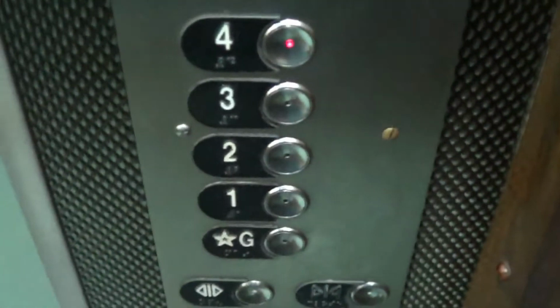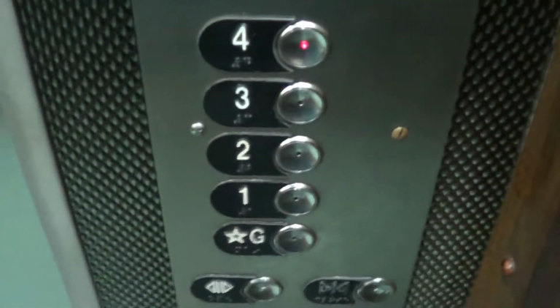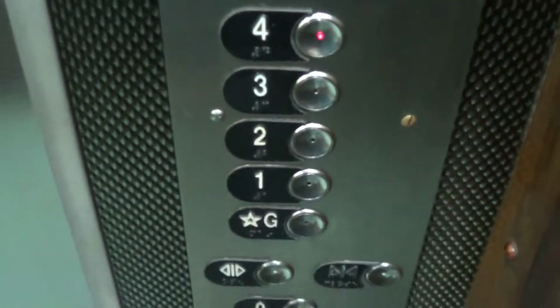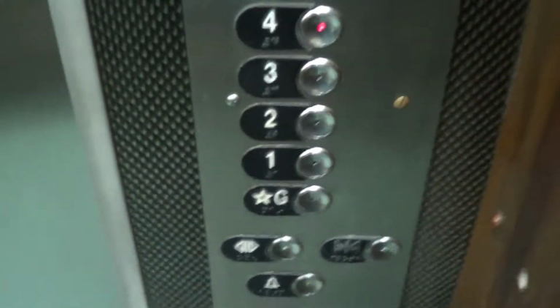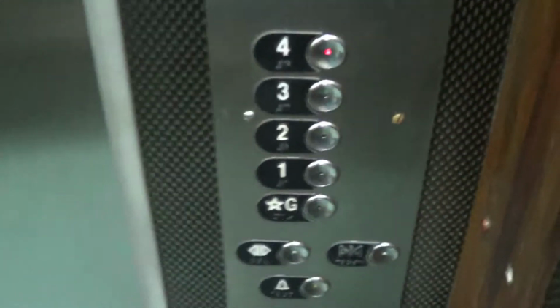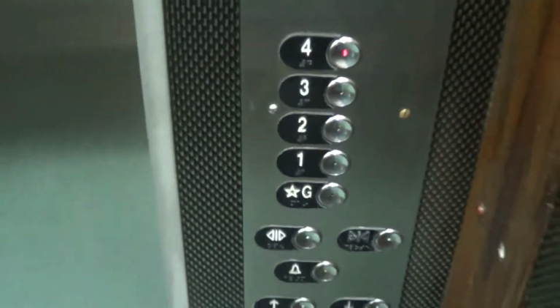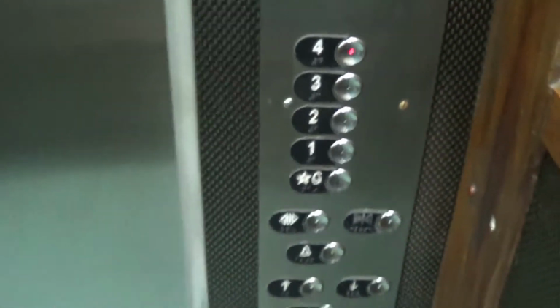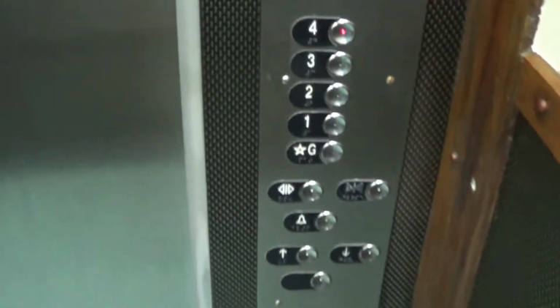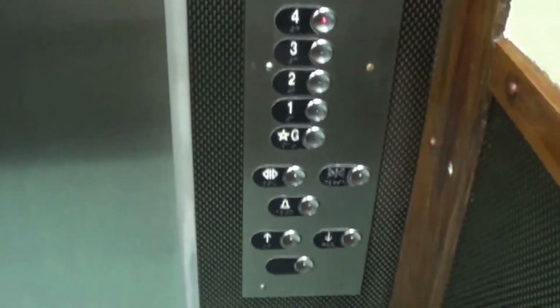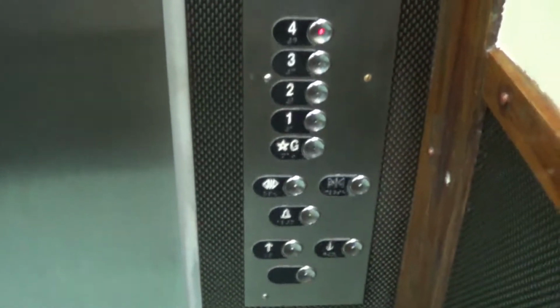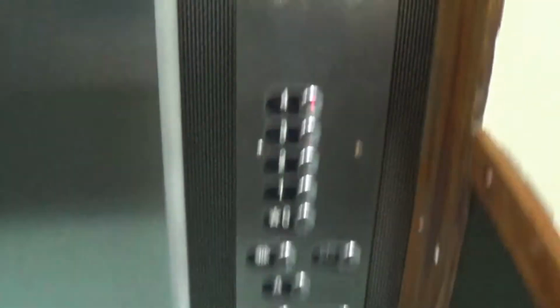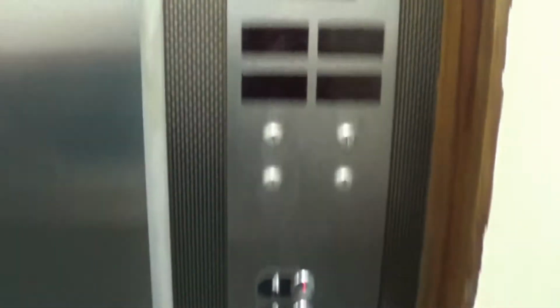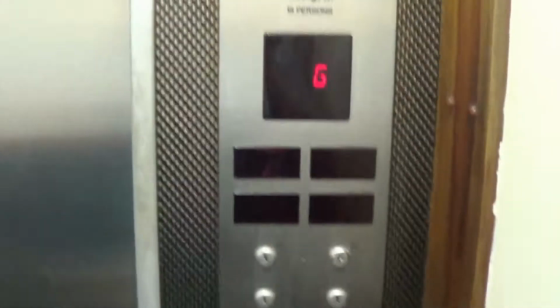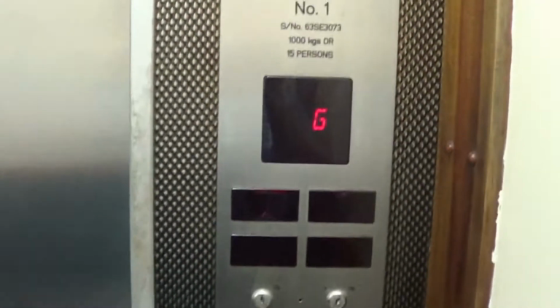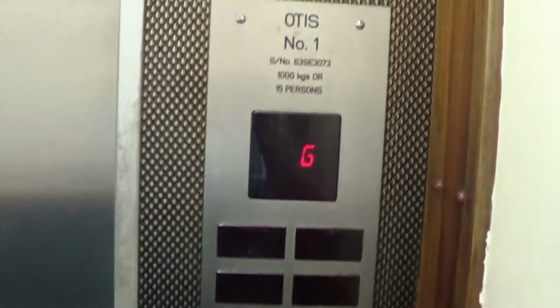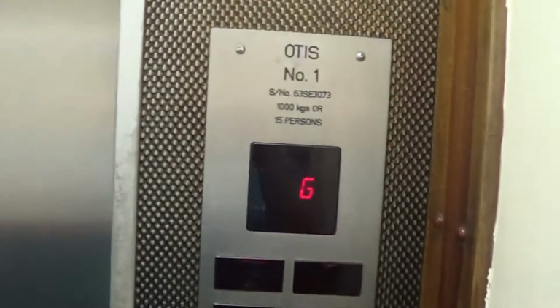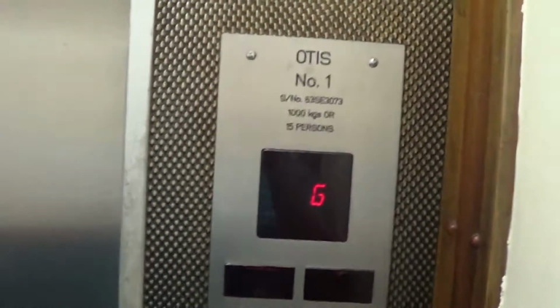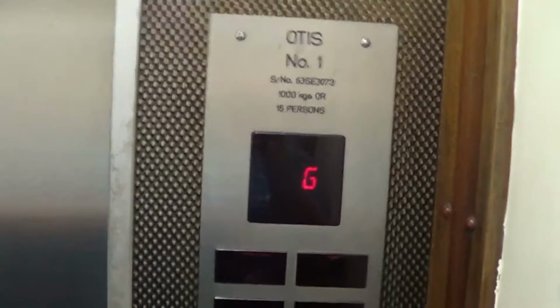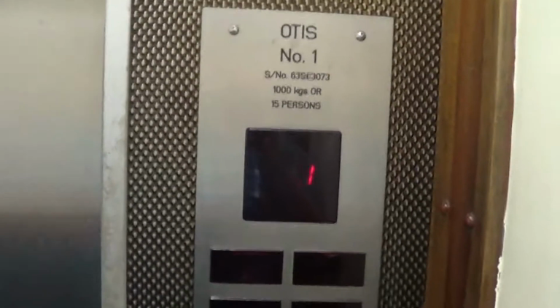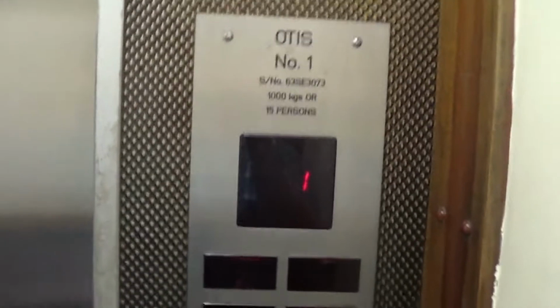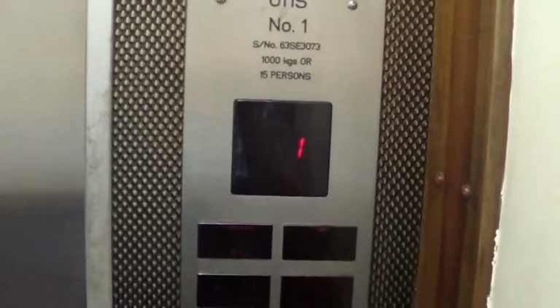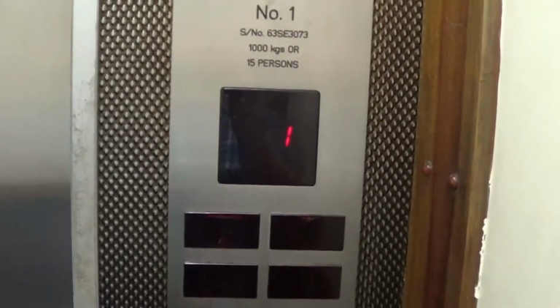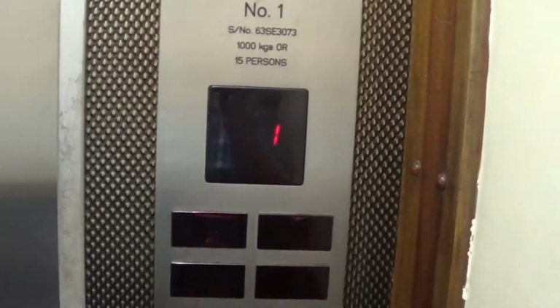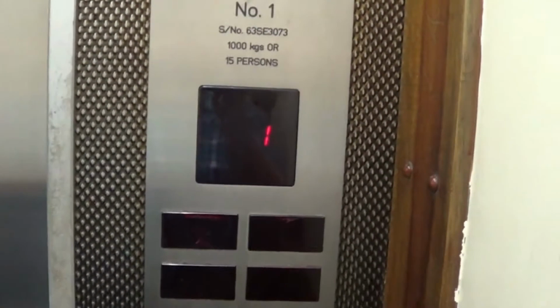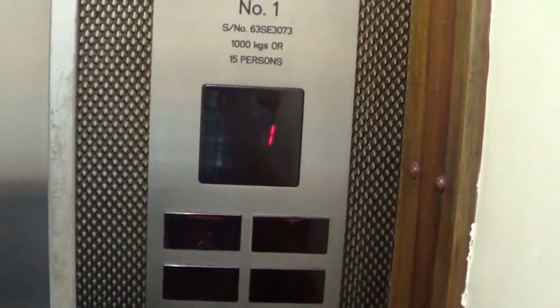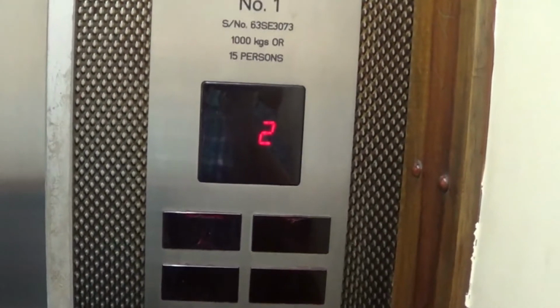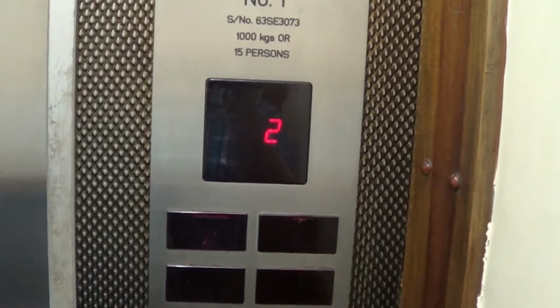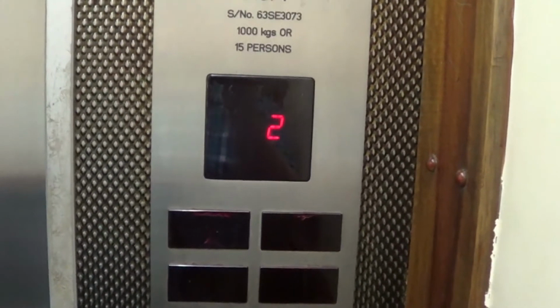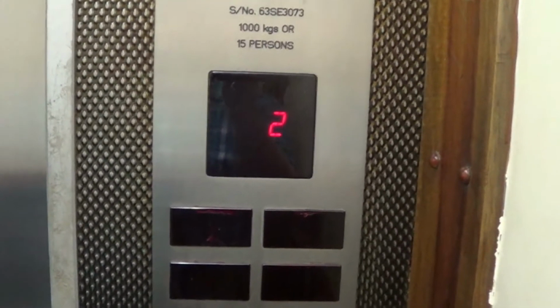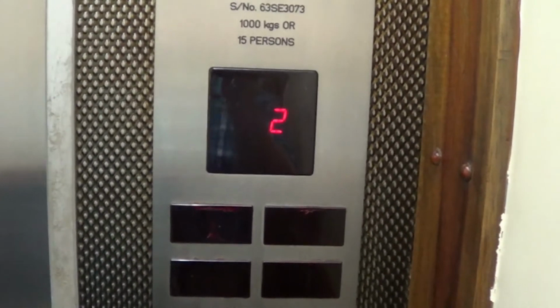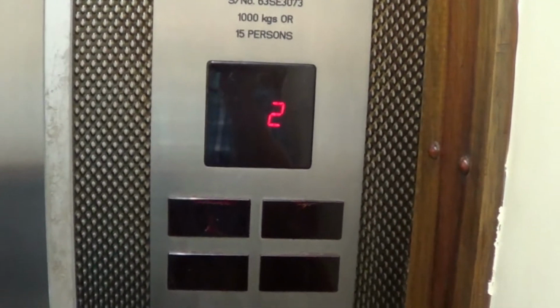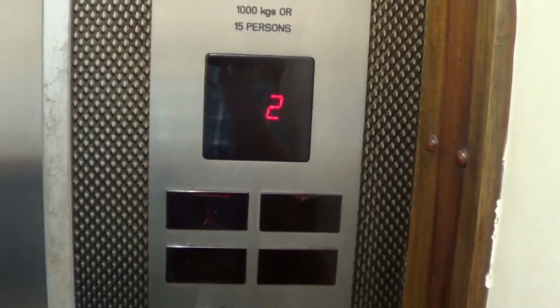This is an elevator lift in Samoa. It's a 70s Otis lift modernised by Otis.